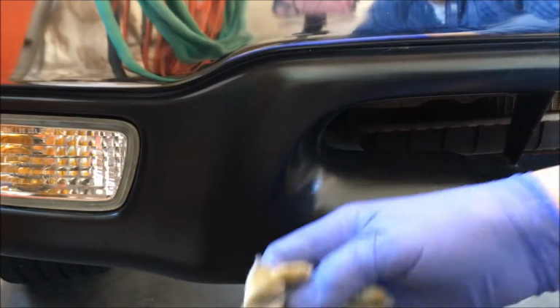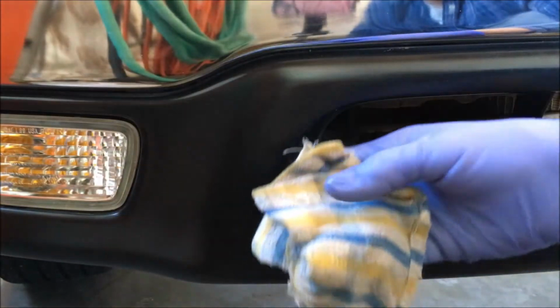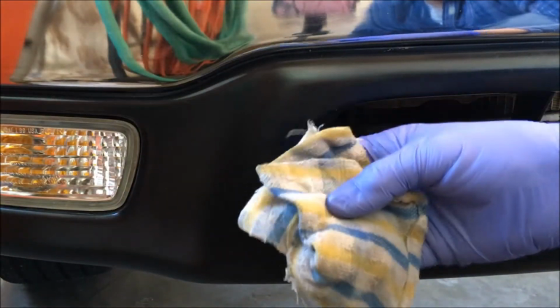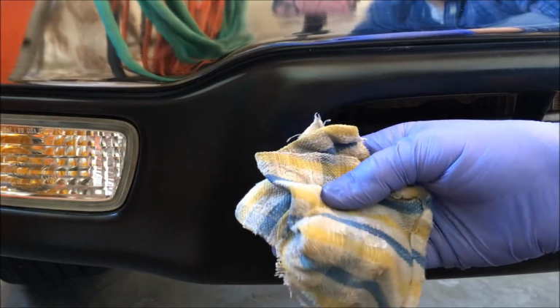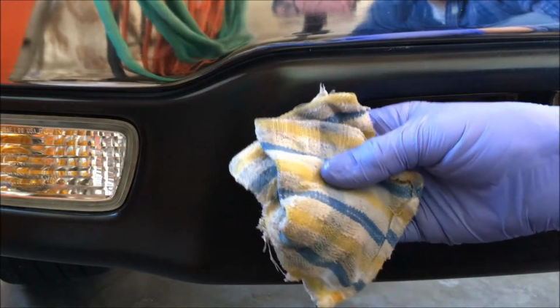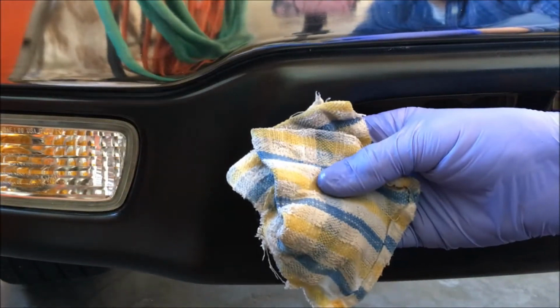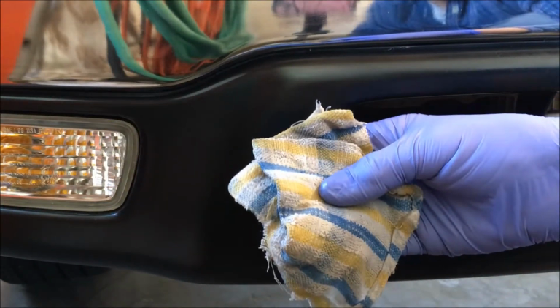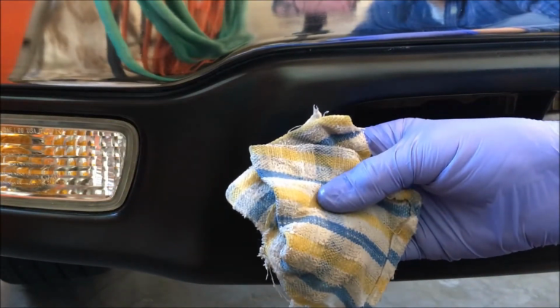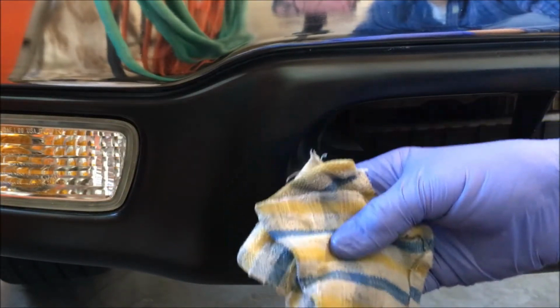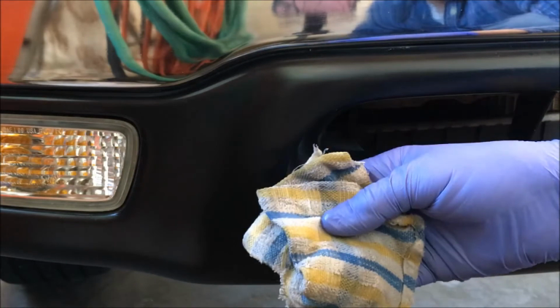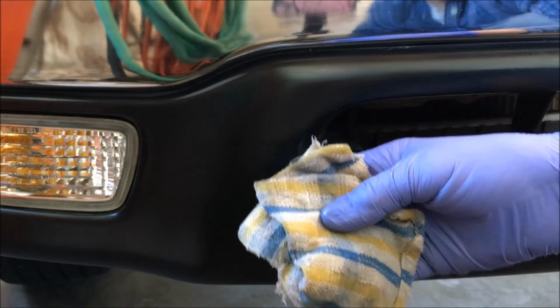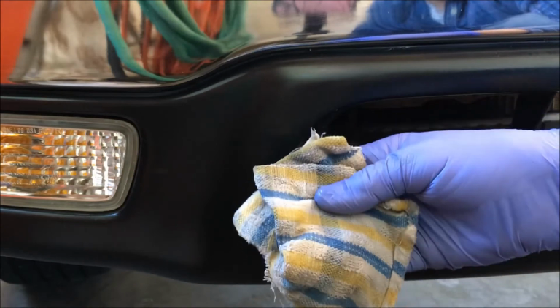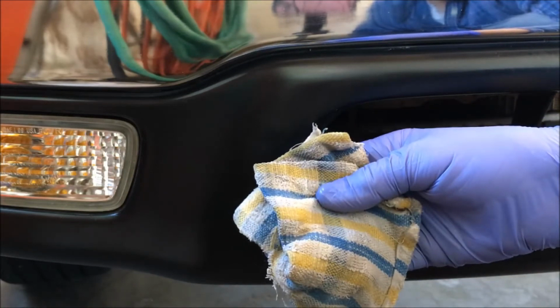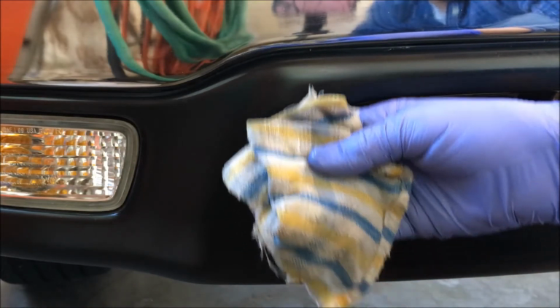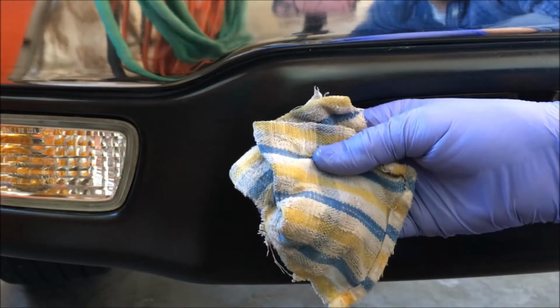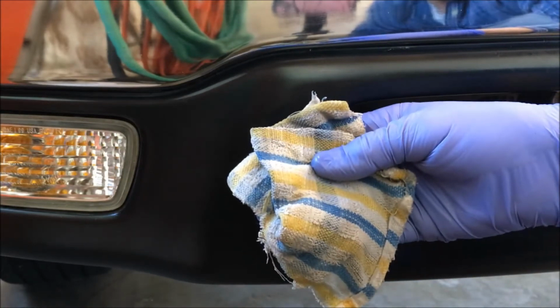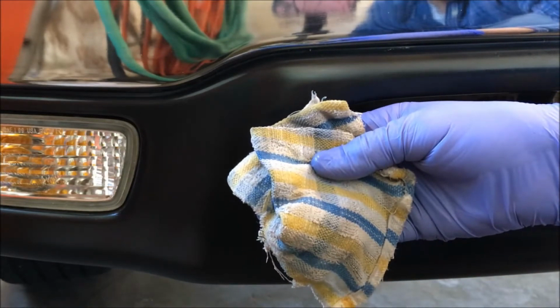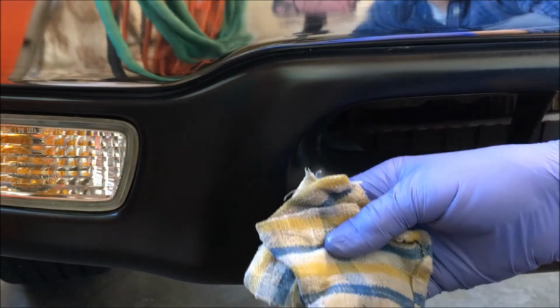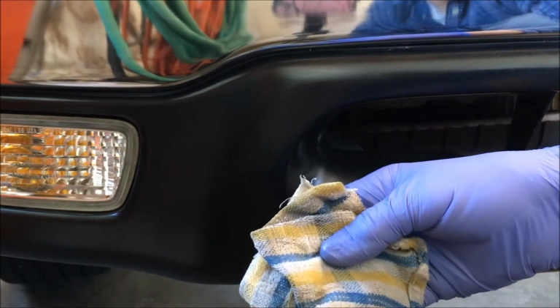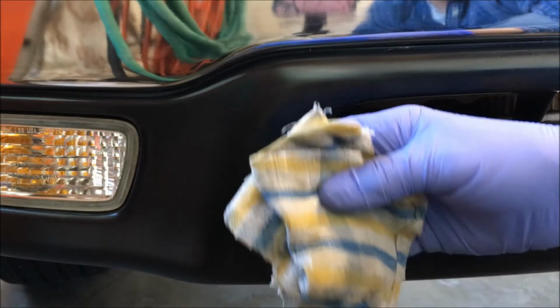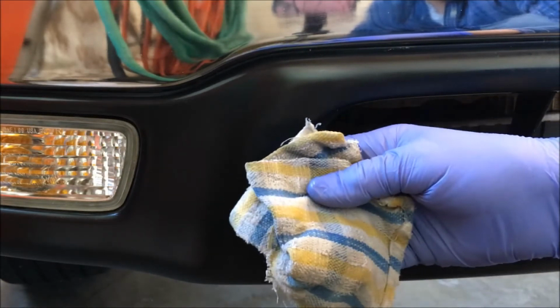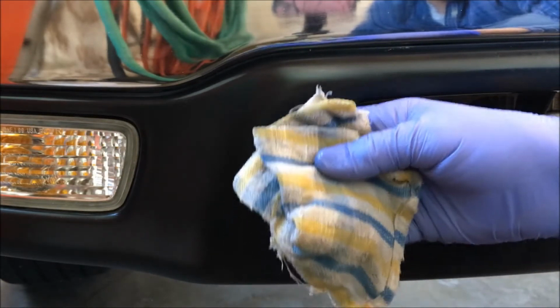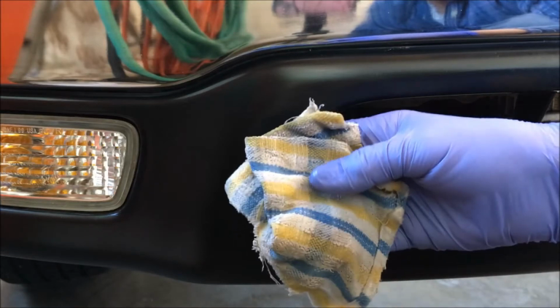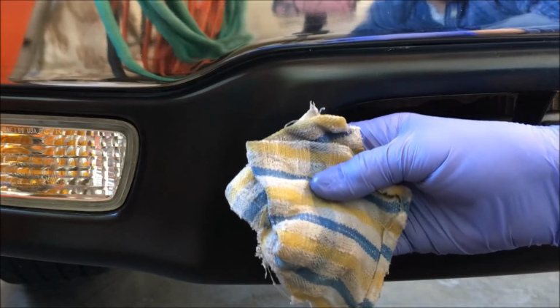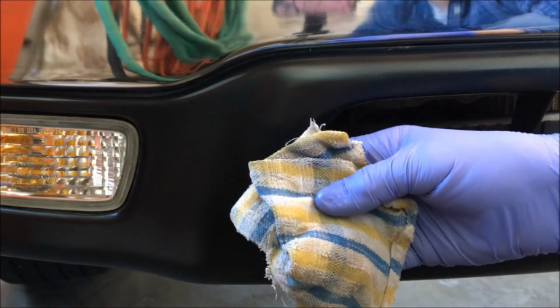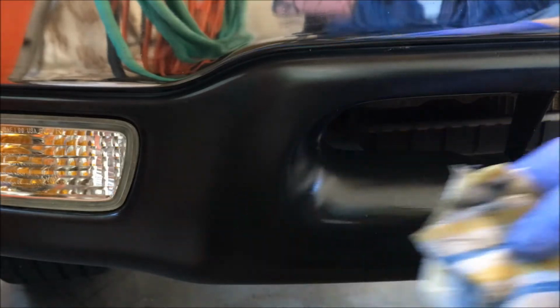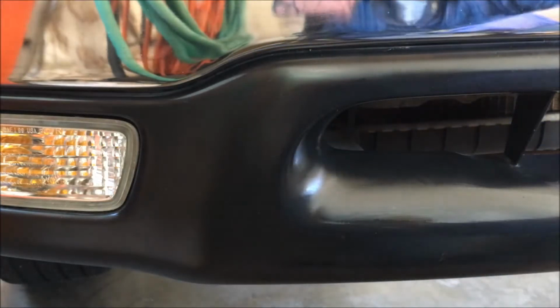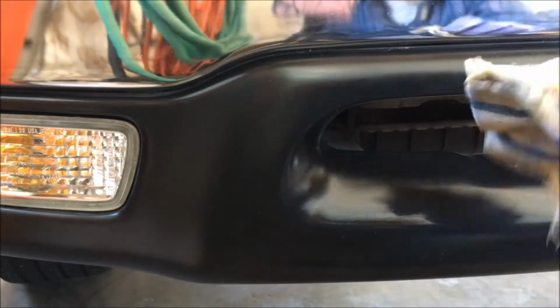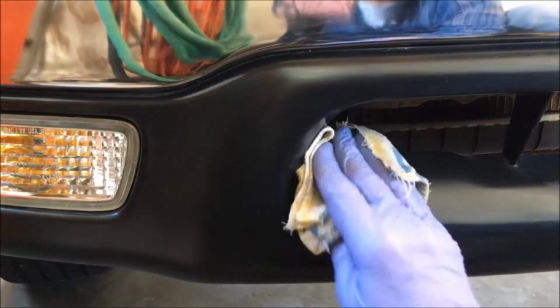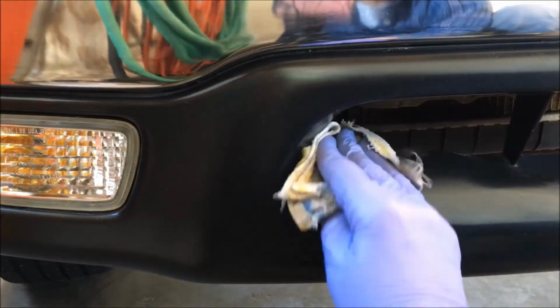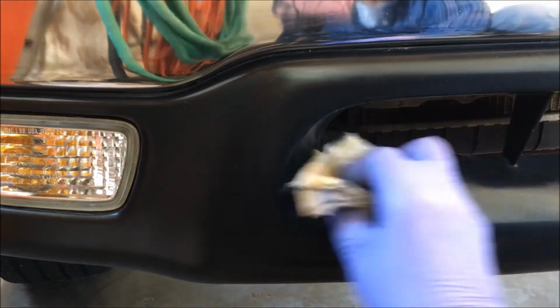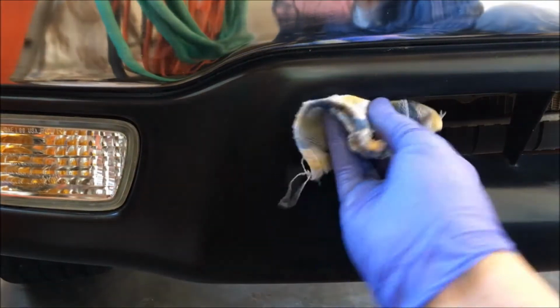A lot of people use it on the dashboards of their cars, on leather seats, on vinyl seats, on outdoor furniture. Any plastic it's really good for. It protects it and brings it back to life.